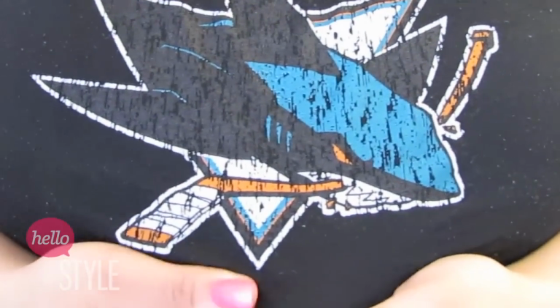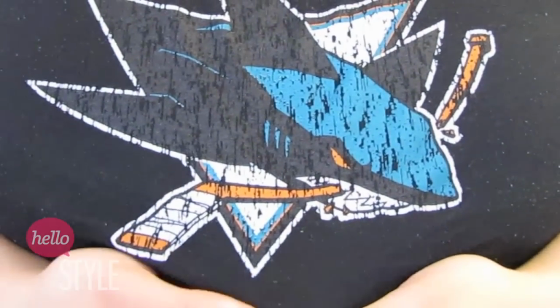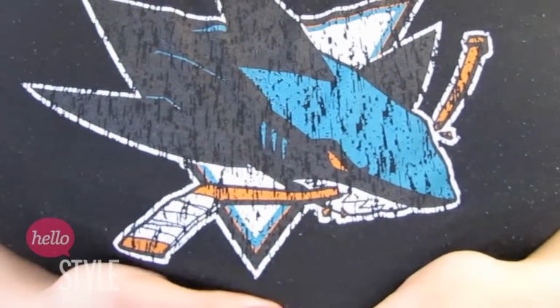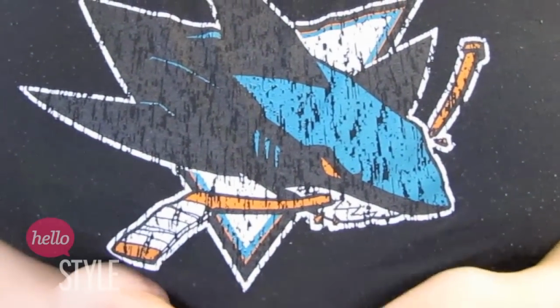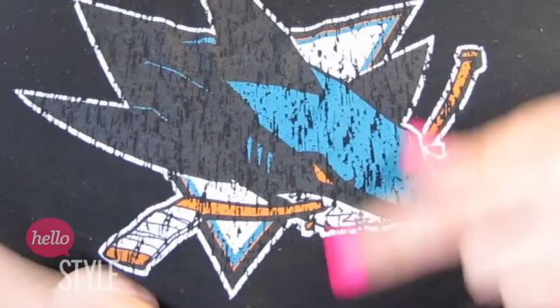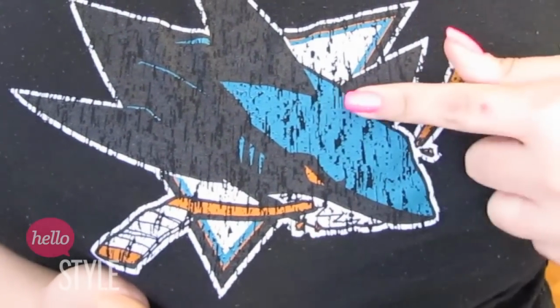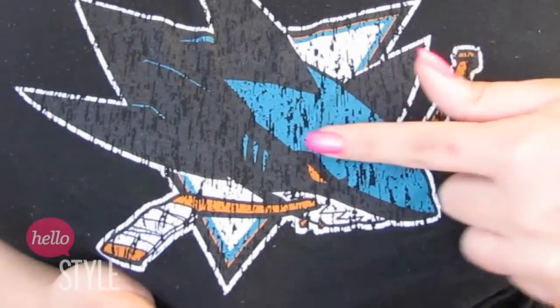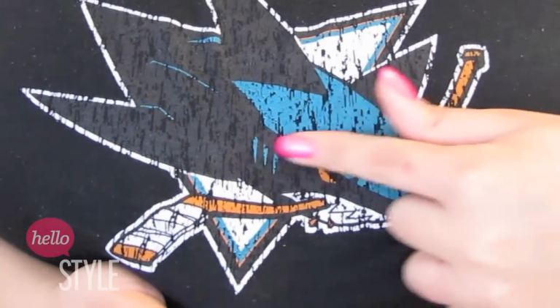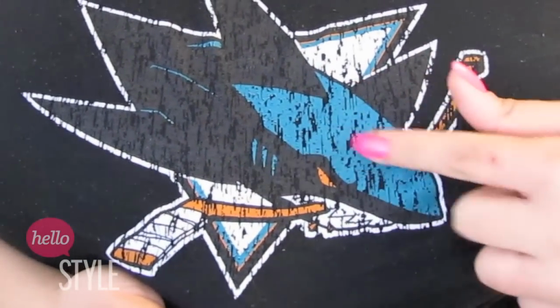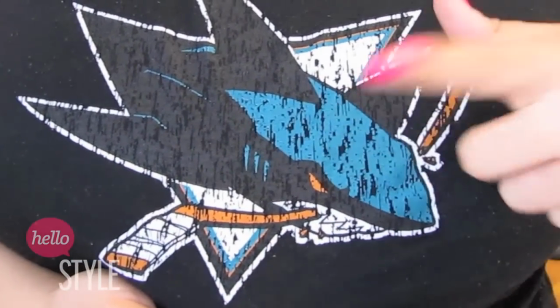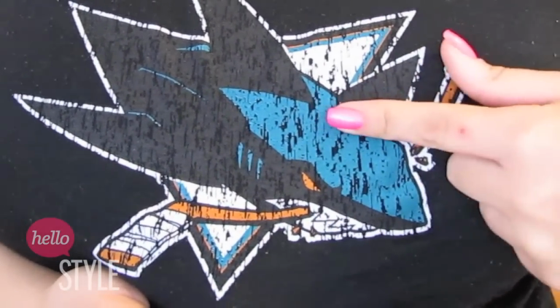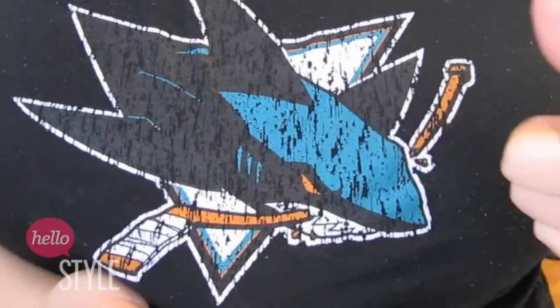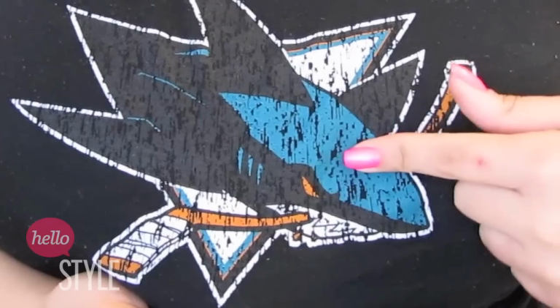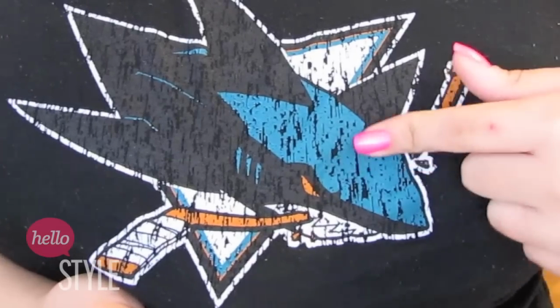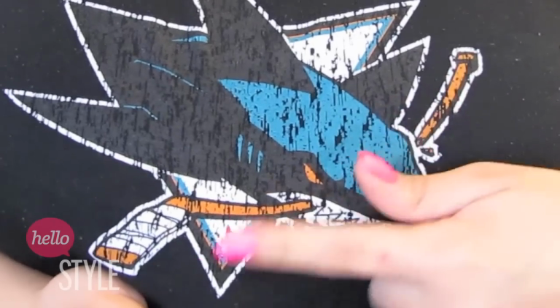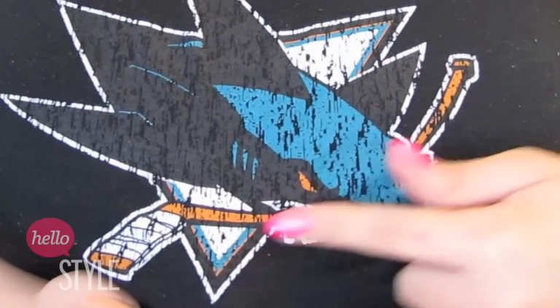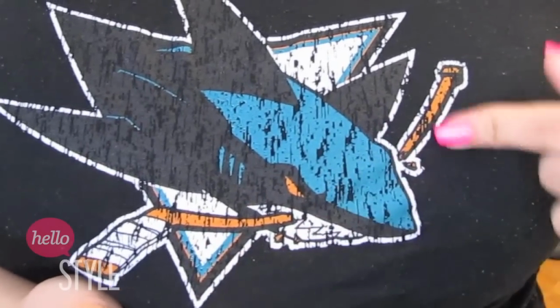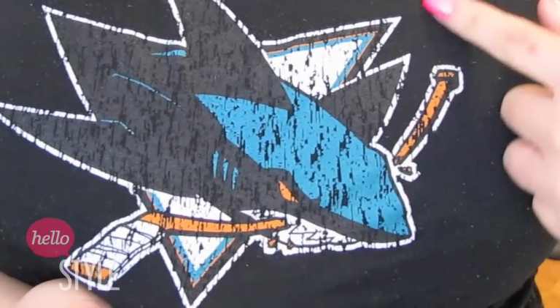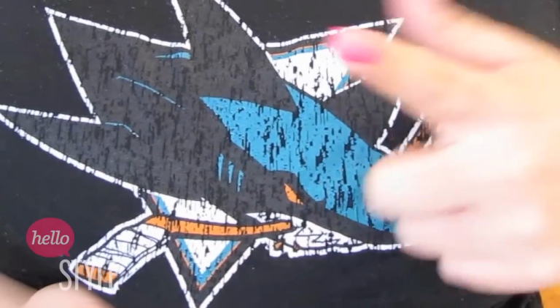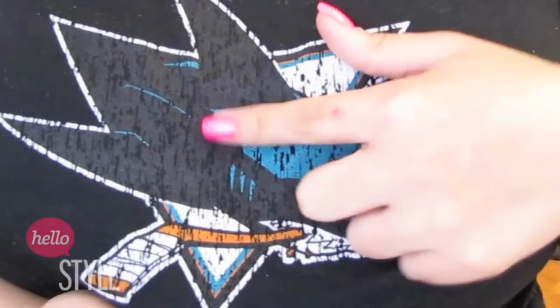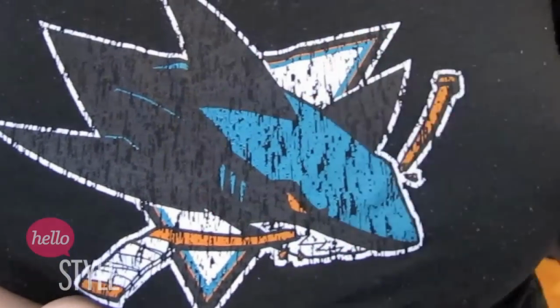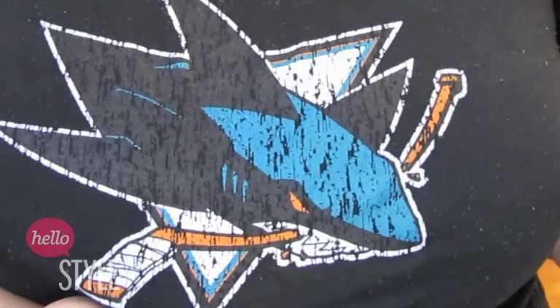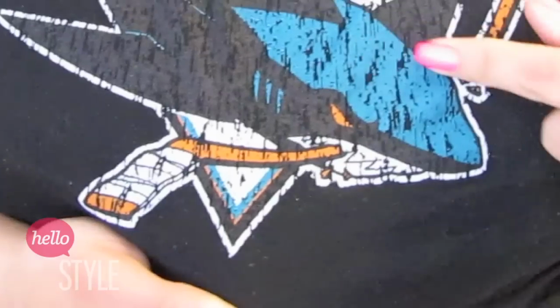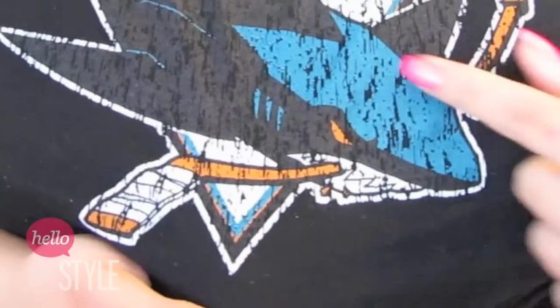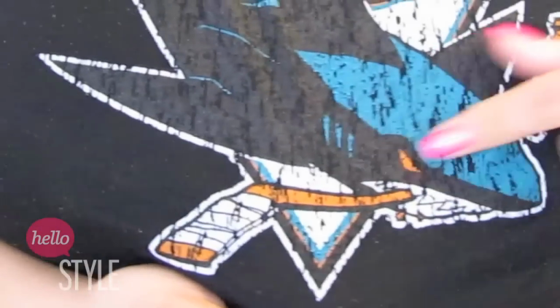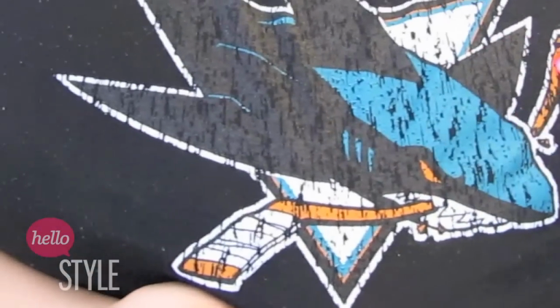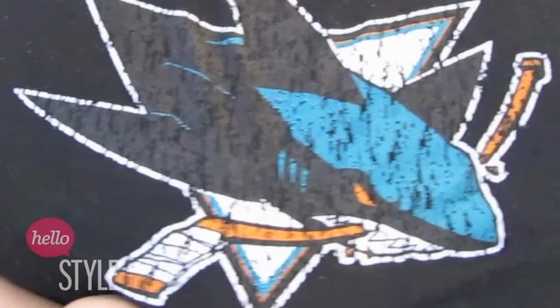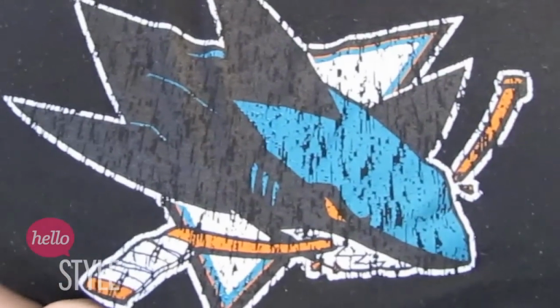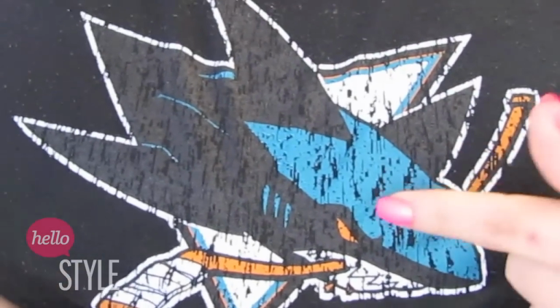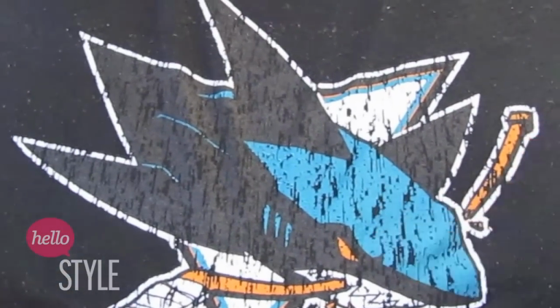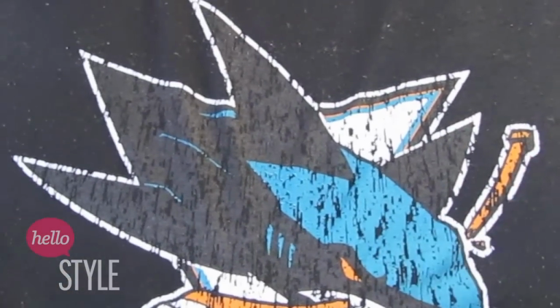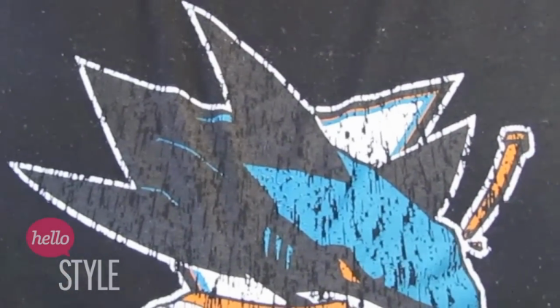So as you can see, there's the teal, so I'm sticking to teal, not too much orange — teal and black. So that's where I pulled my inspiration from.